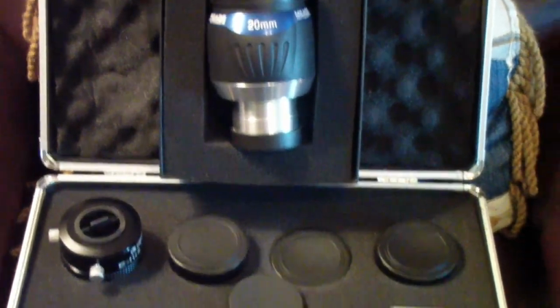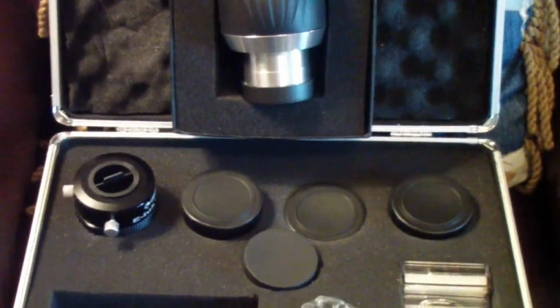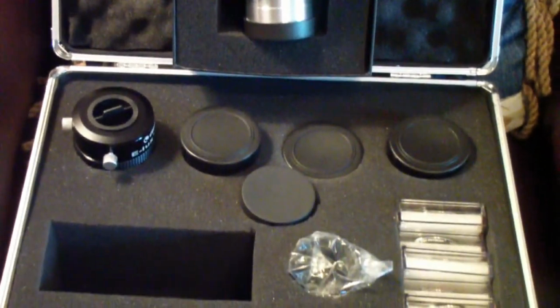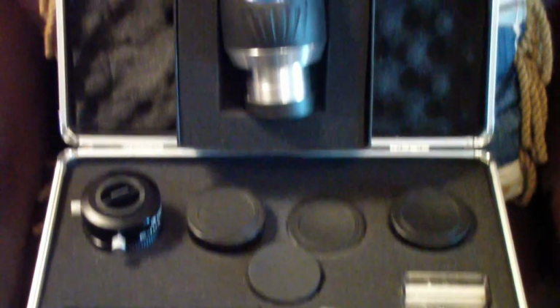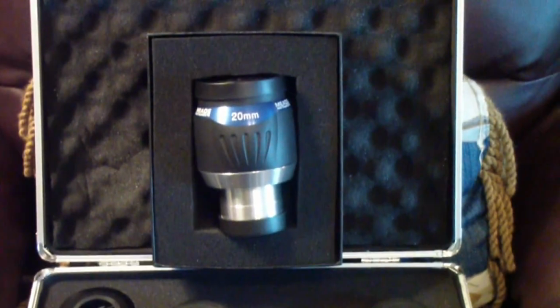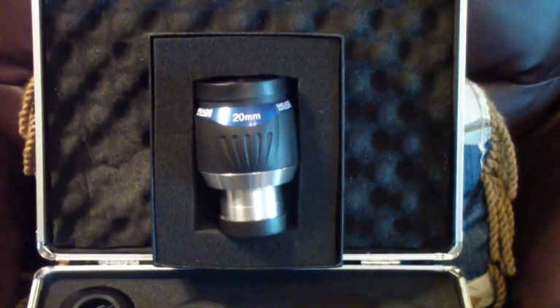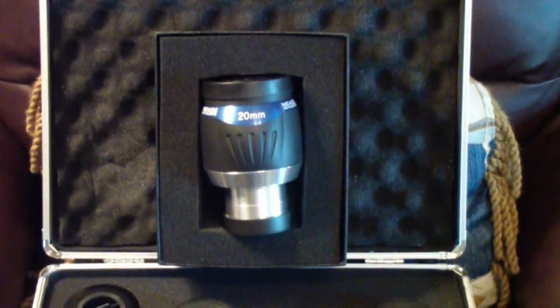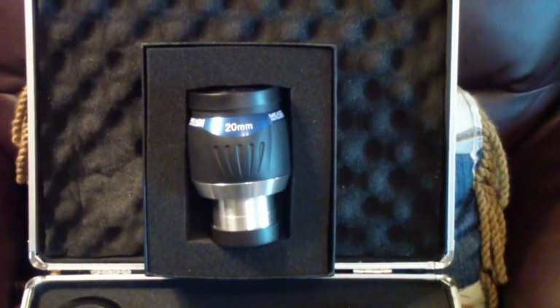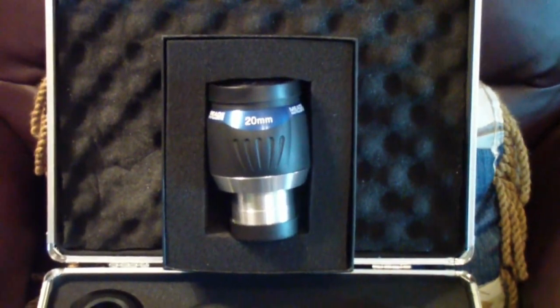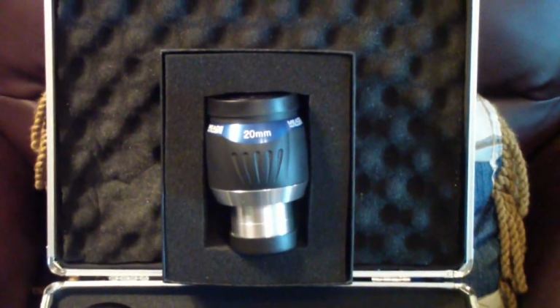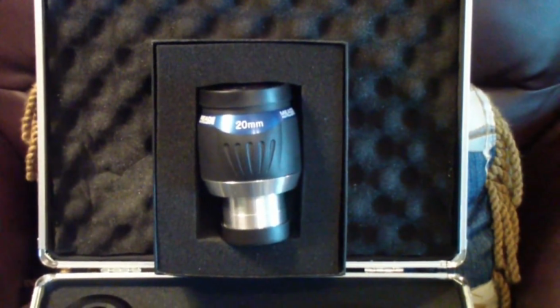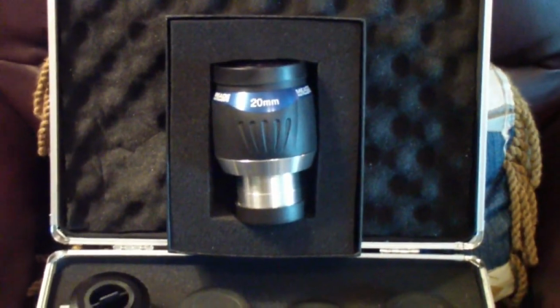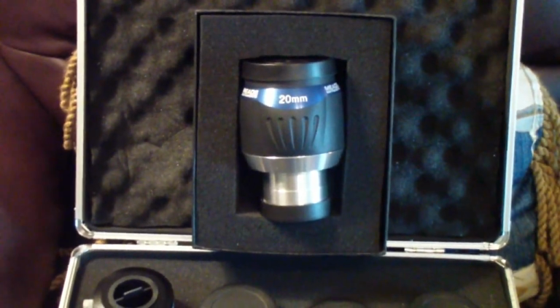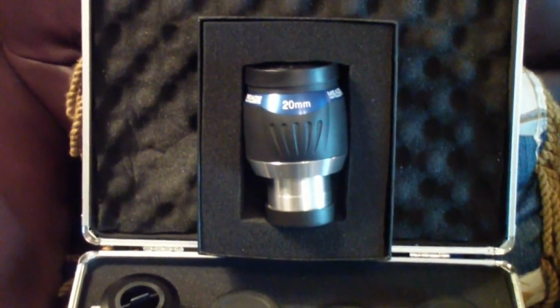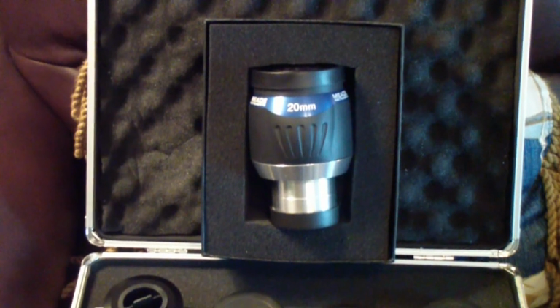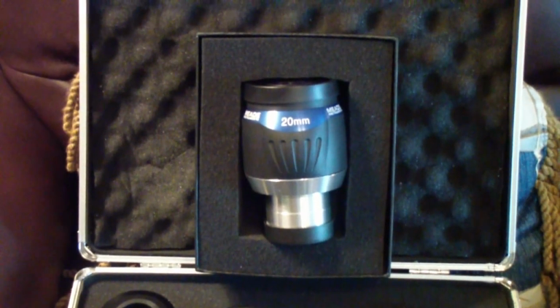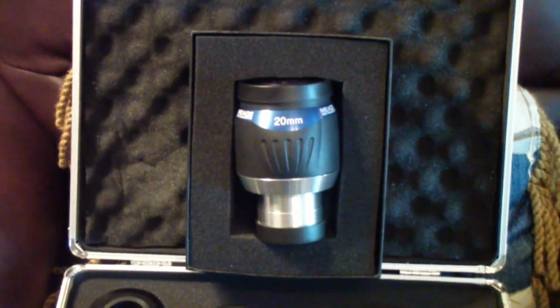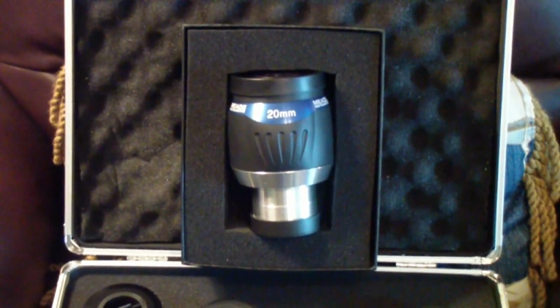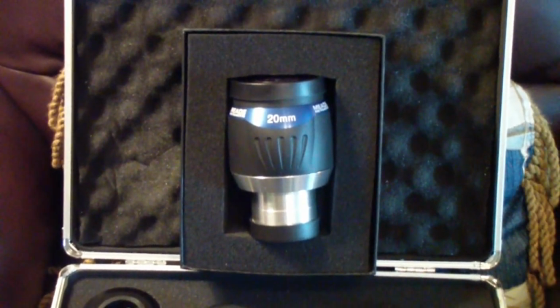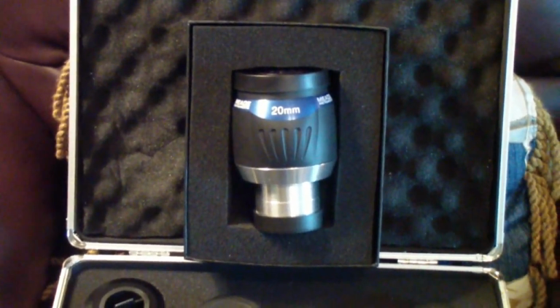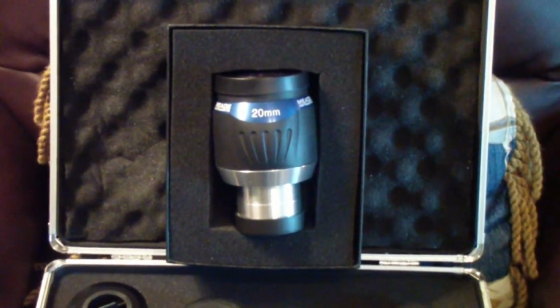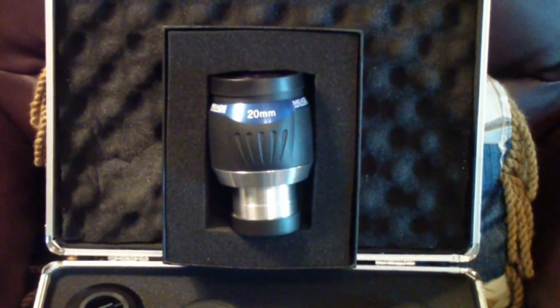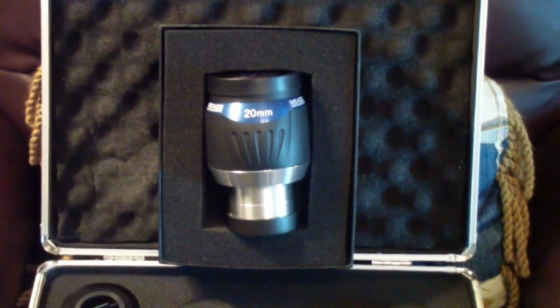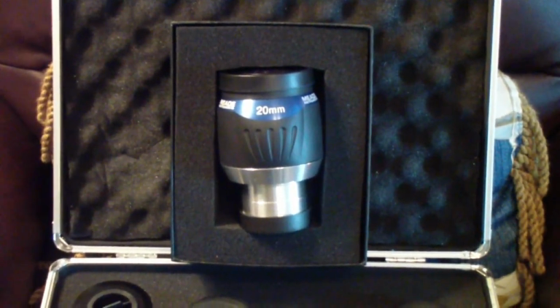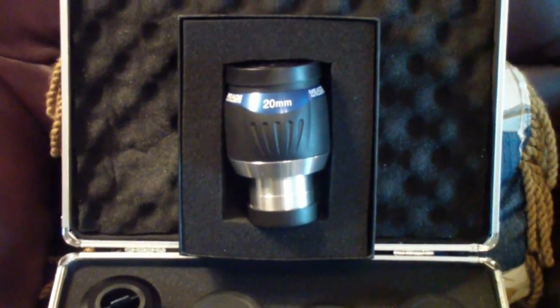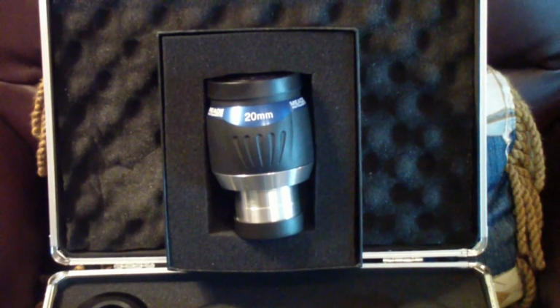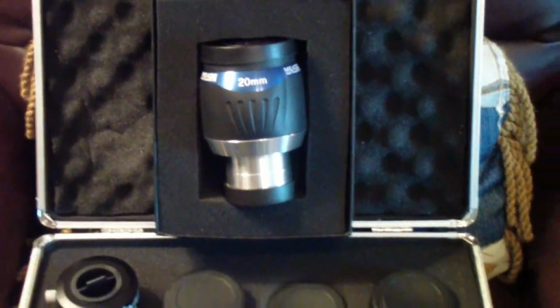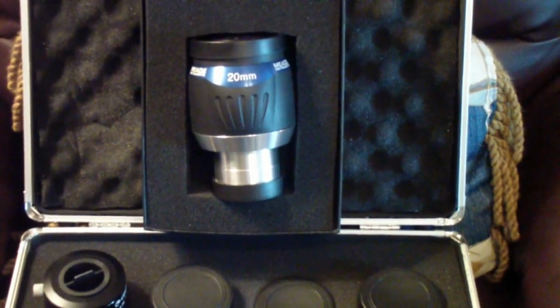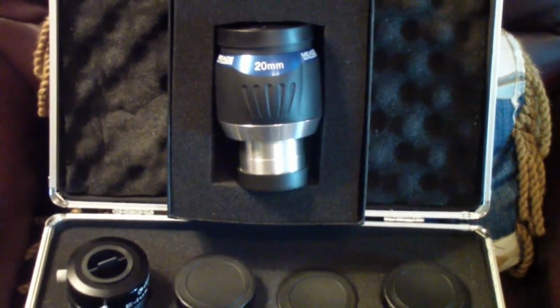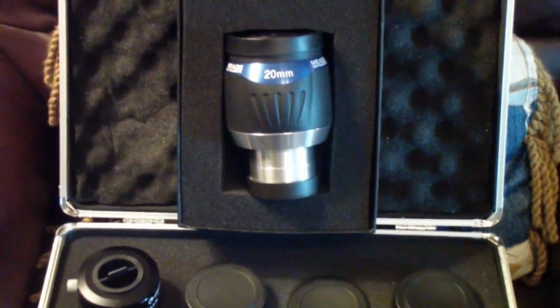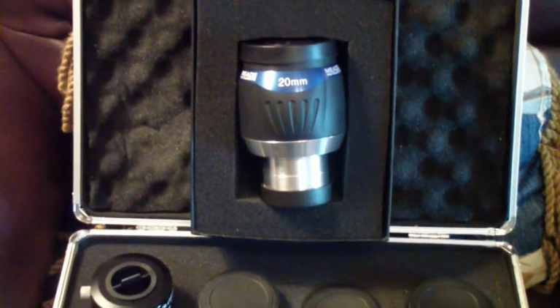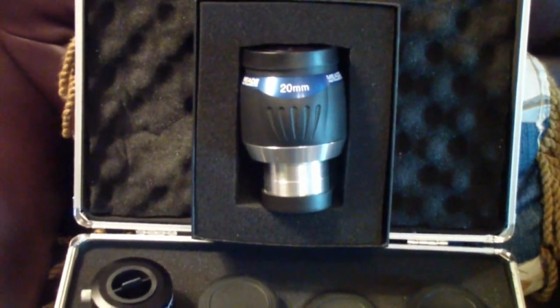The Meade 20 millimeter is really nice for deep sky objects, but frankly for anything else it's really overkill.